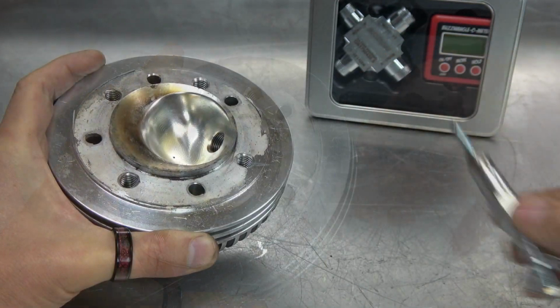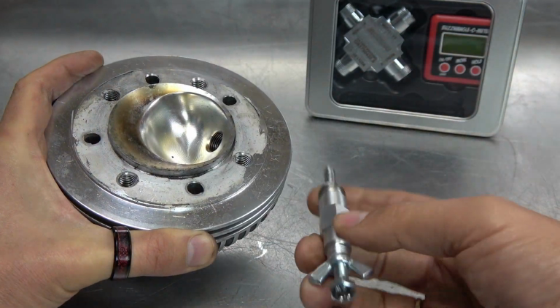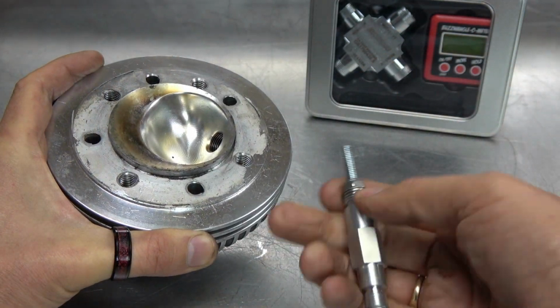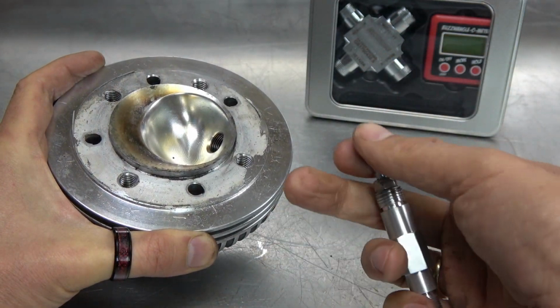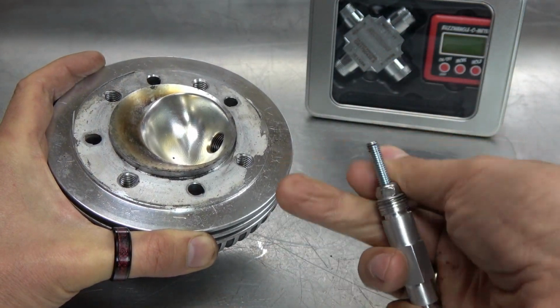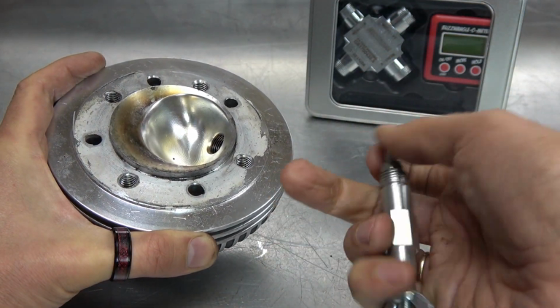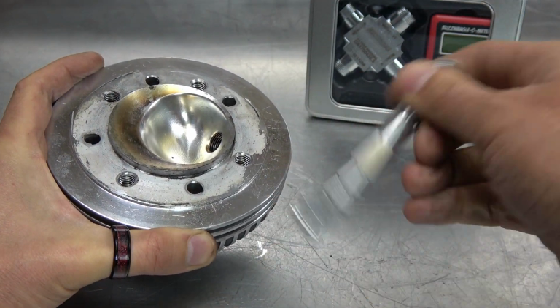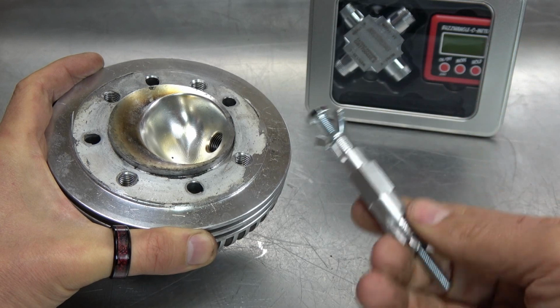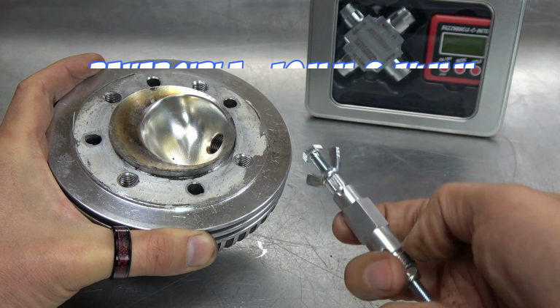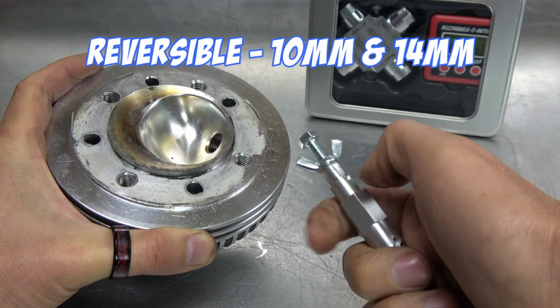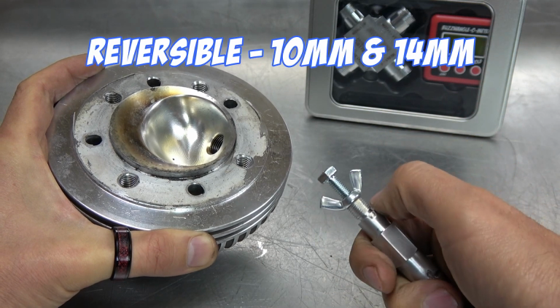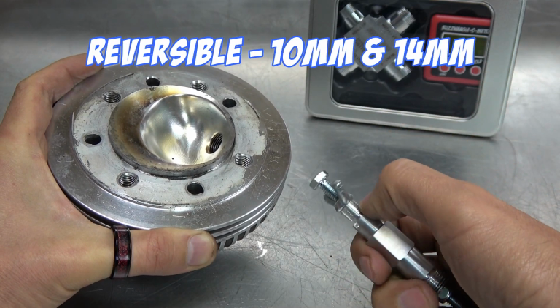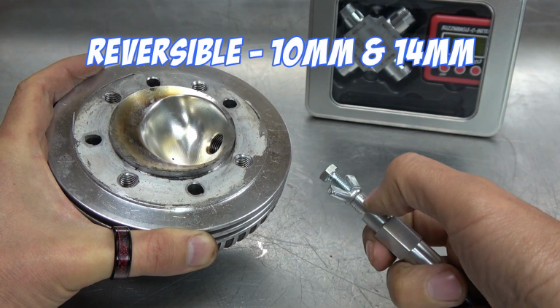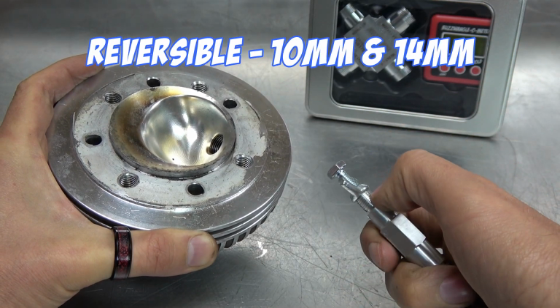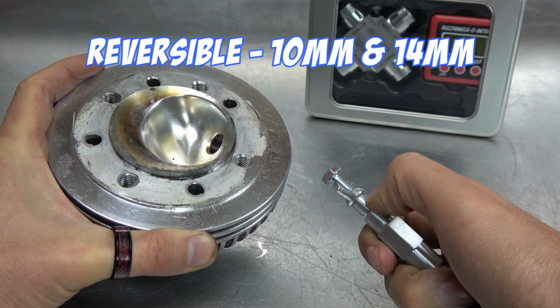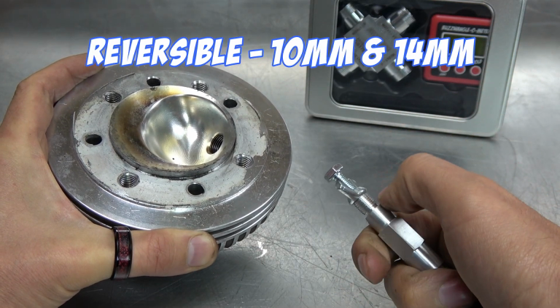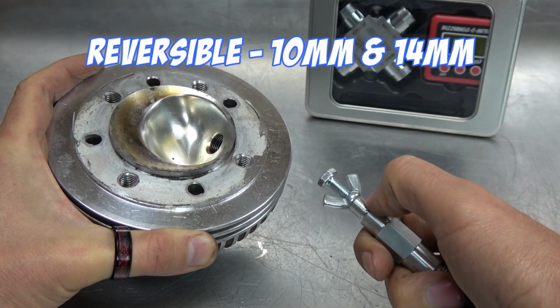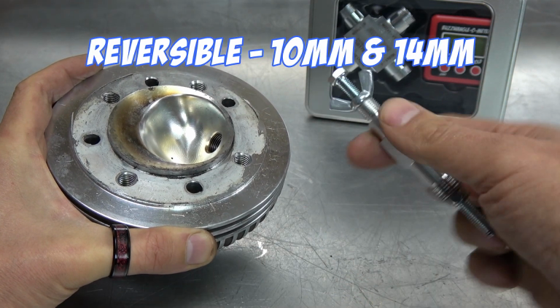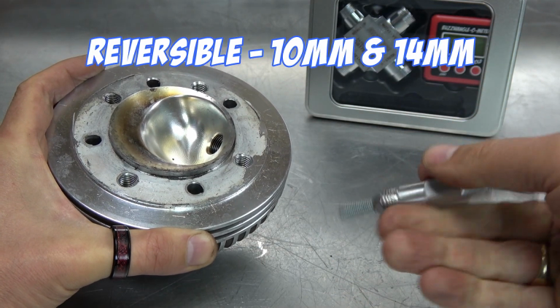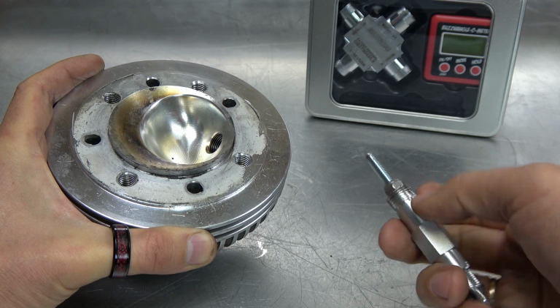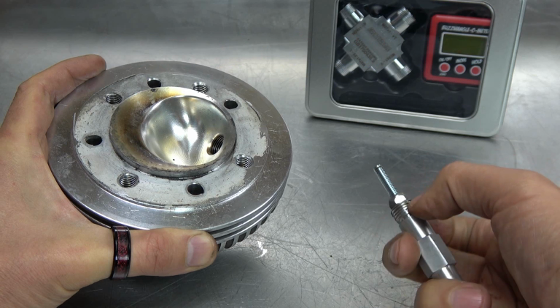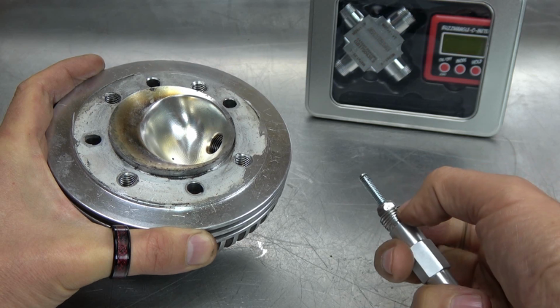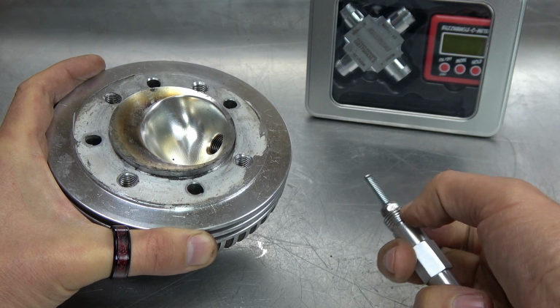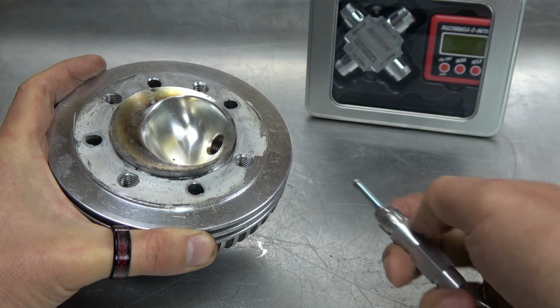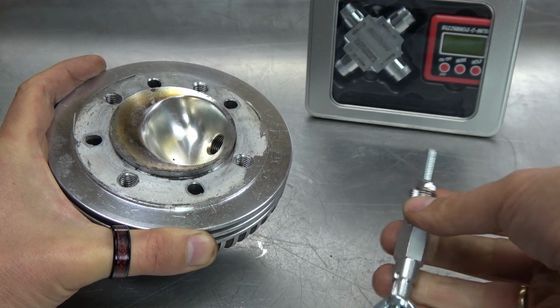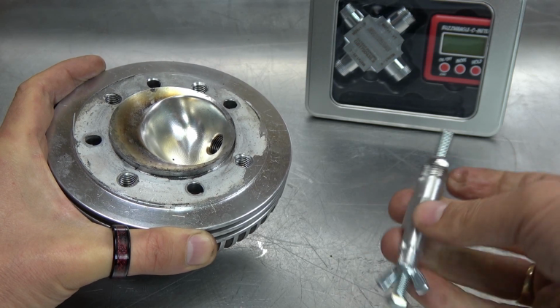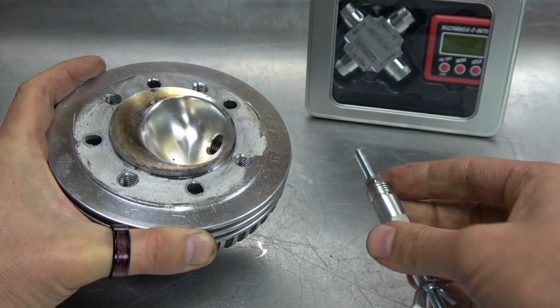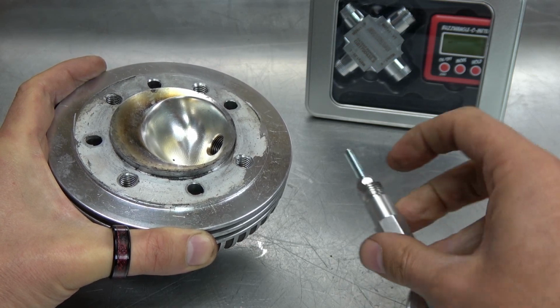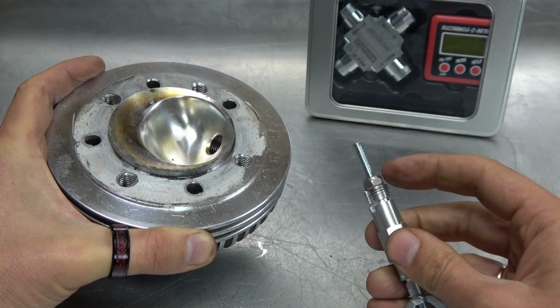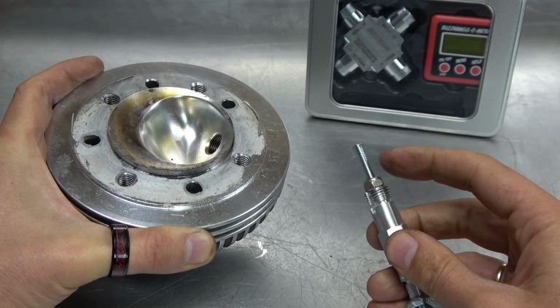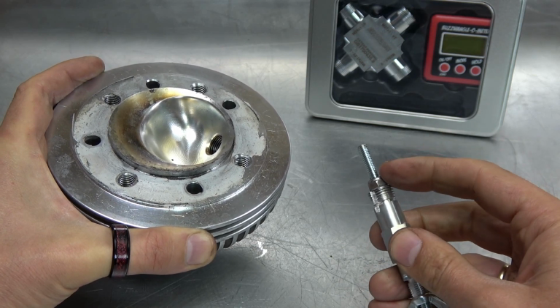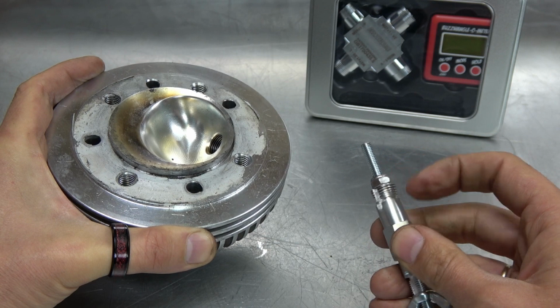So we came up with this, which is reversible. It's got a 10mm thread at this end and a 14mm thread at this end, and it now comes with a nylon nut on the bolt.